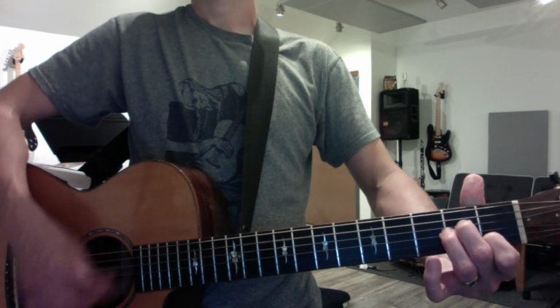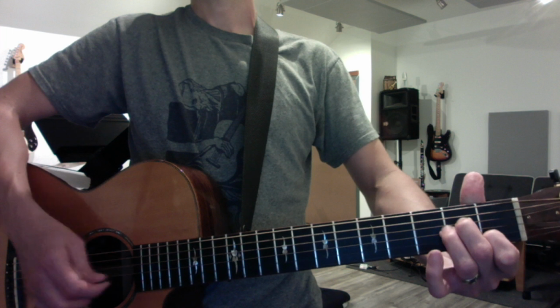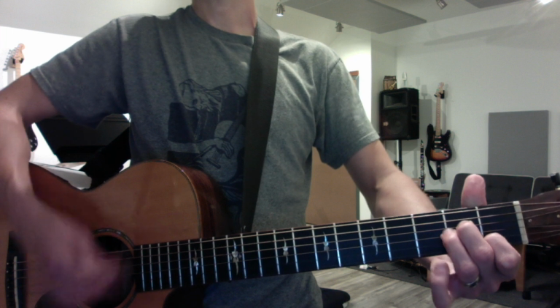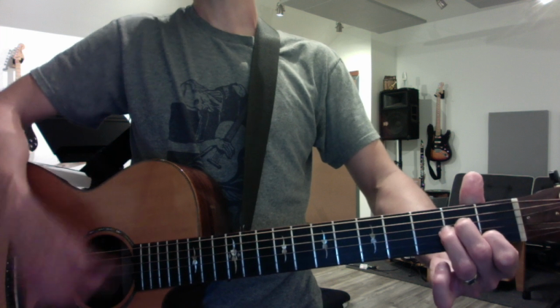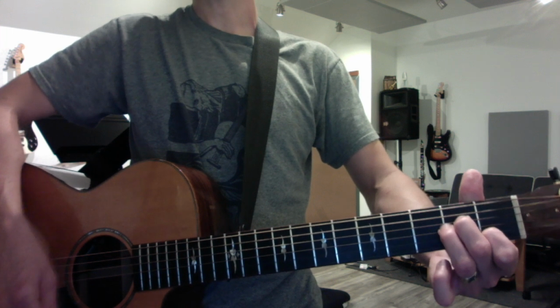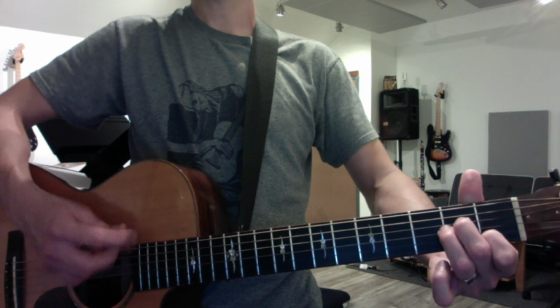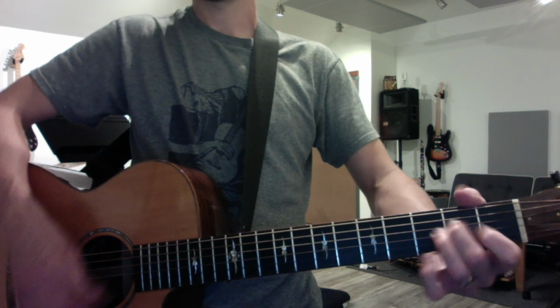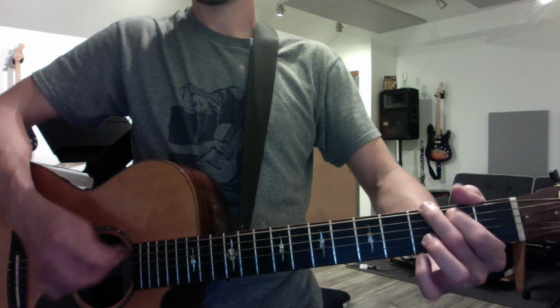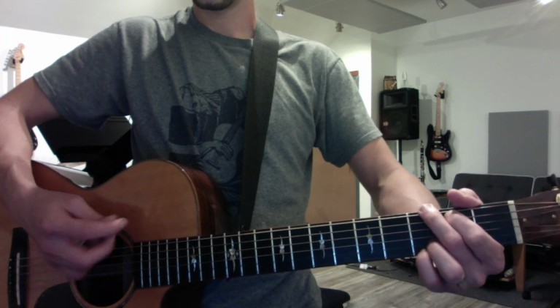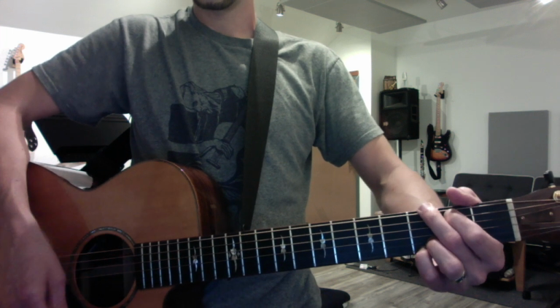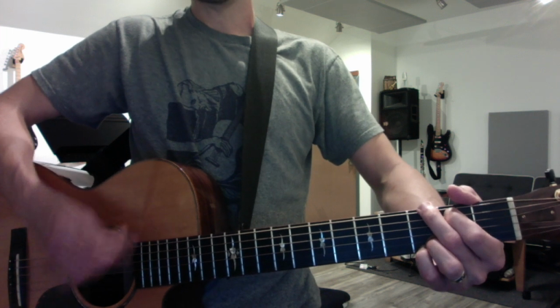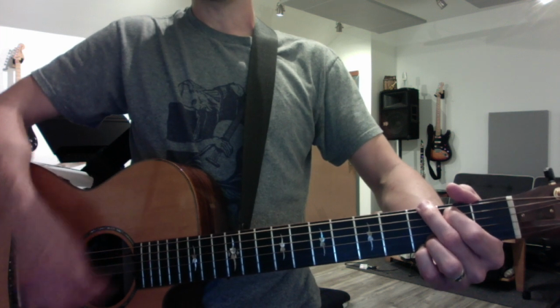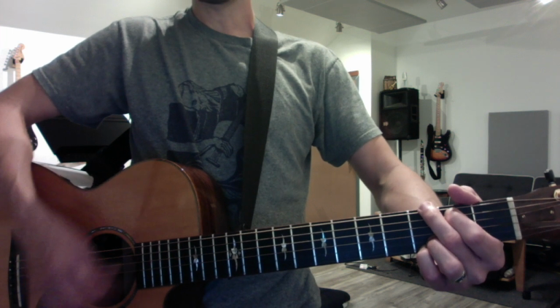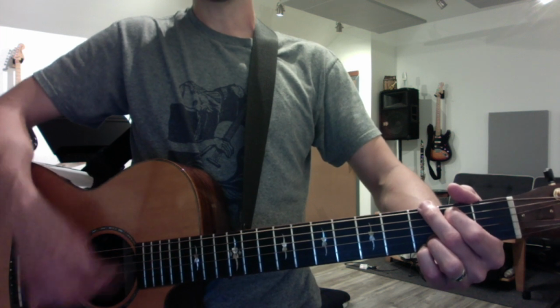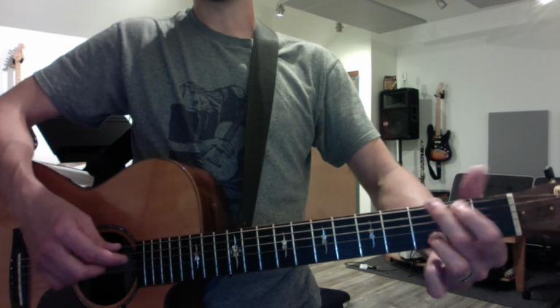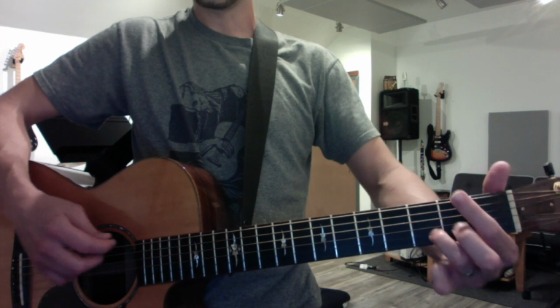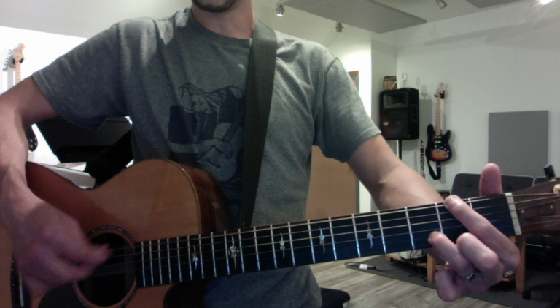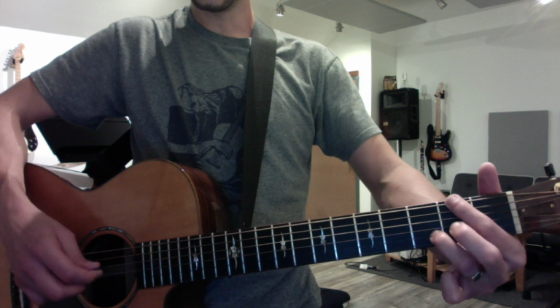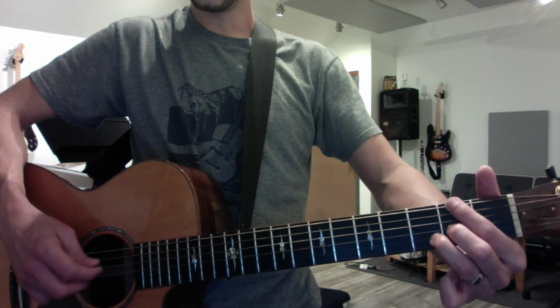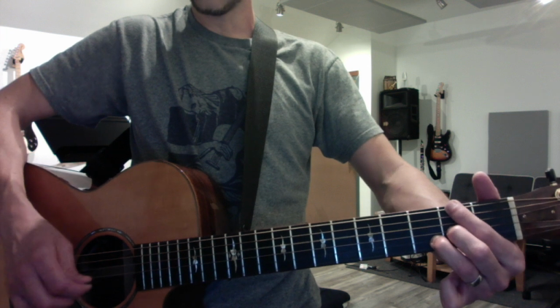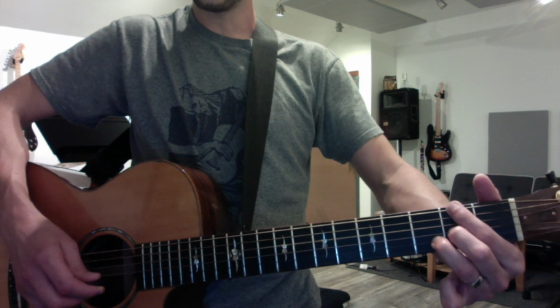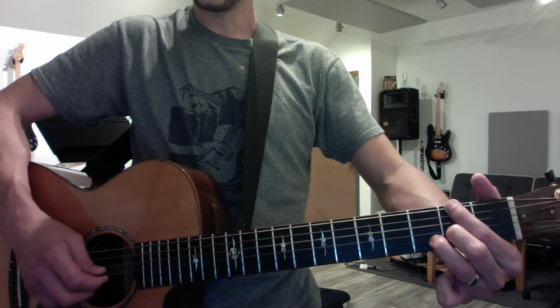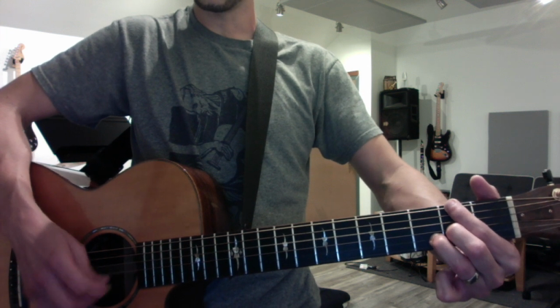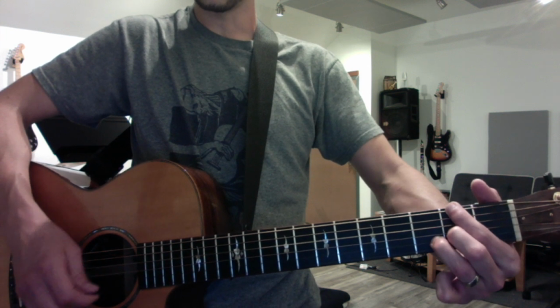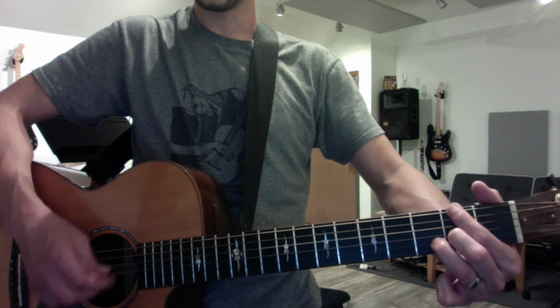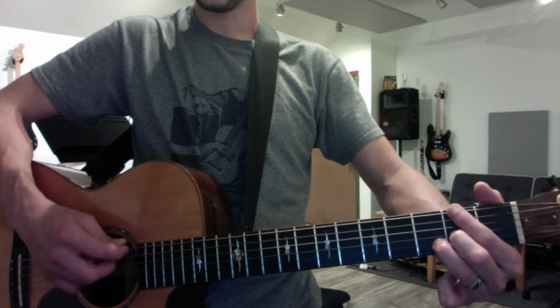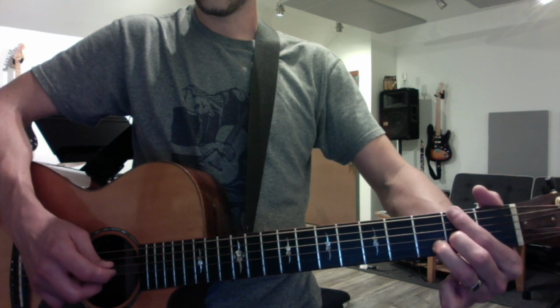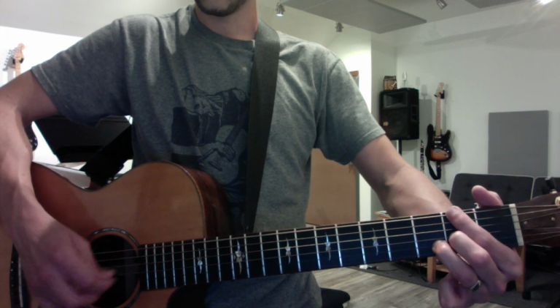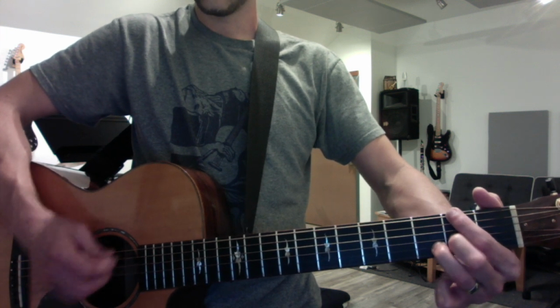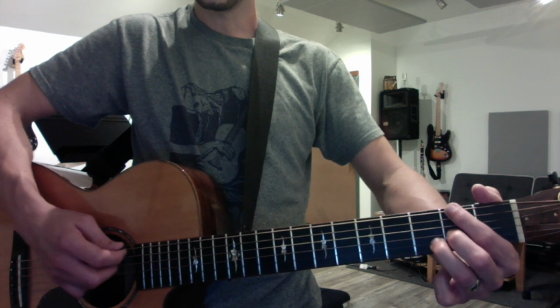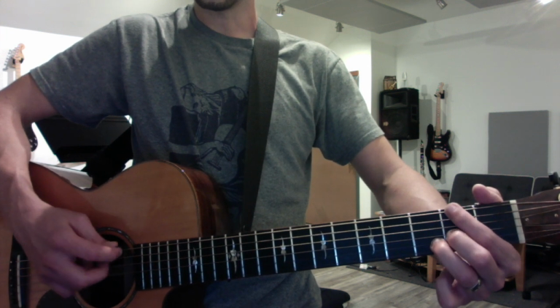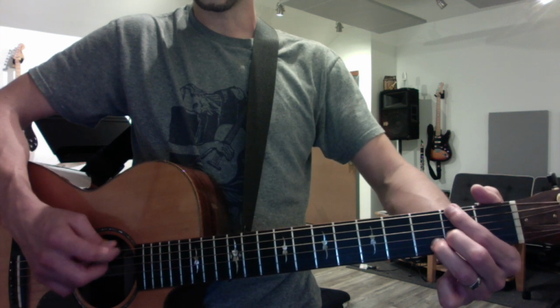Now we're going to use rock G, and D over F sharp is going to be first finger, second finger, and third finger. It's really a four note chord.